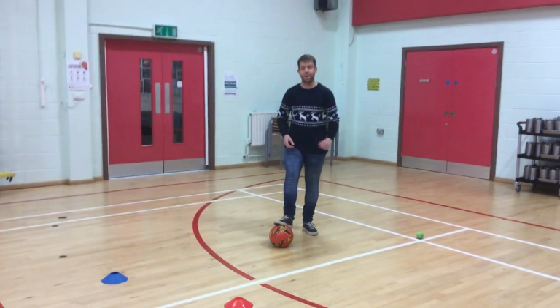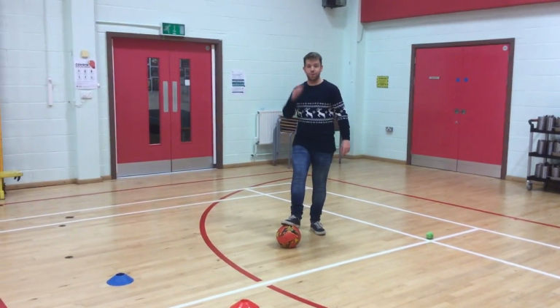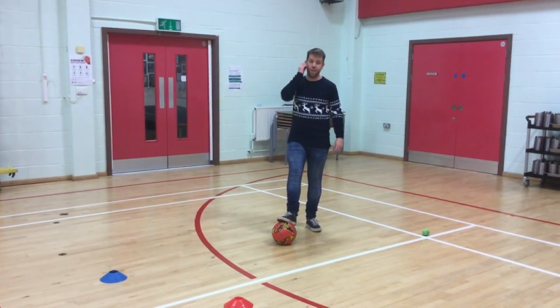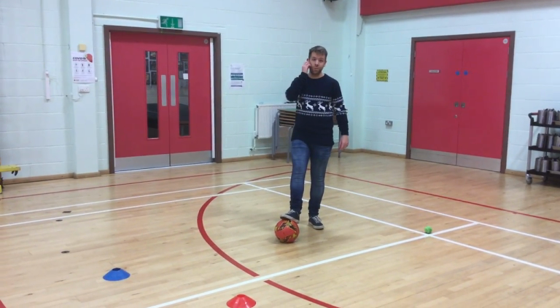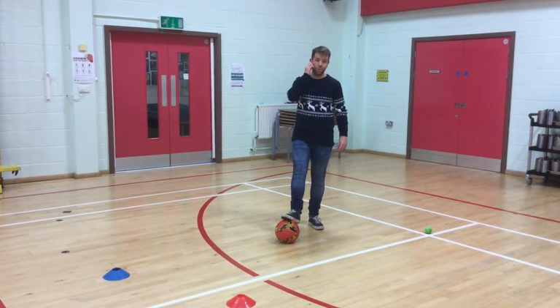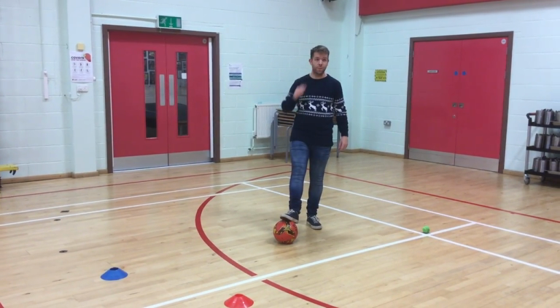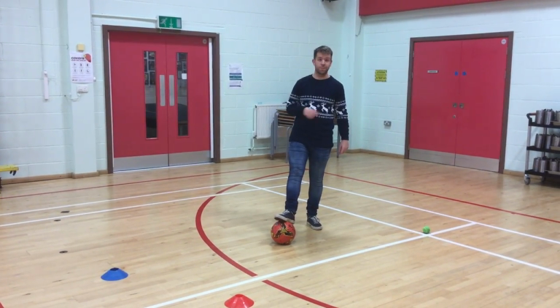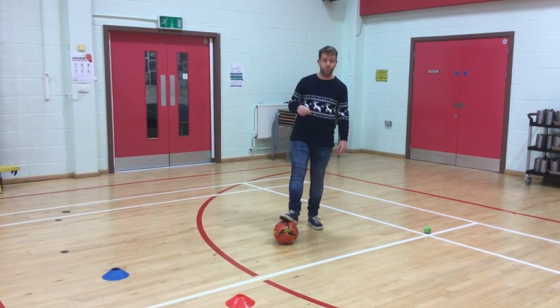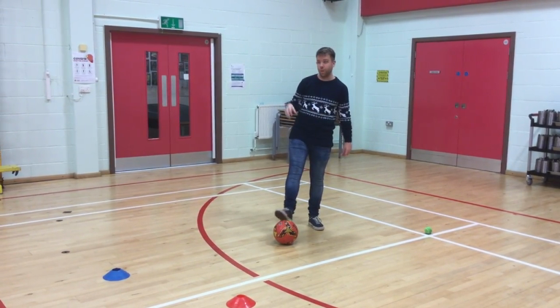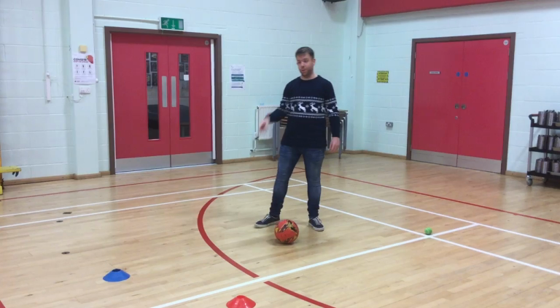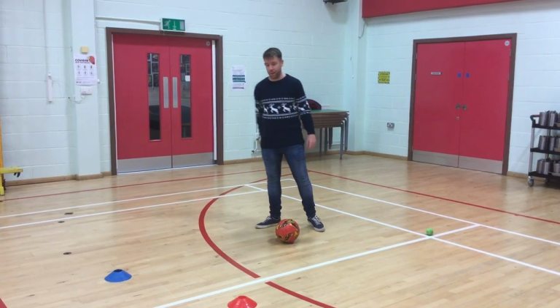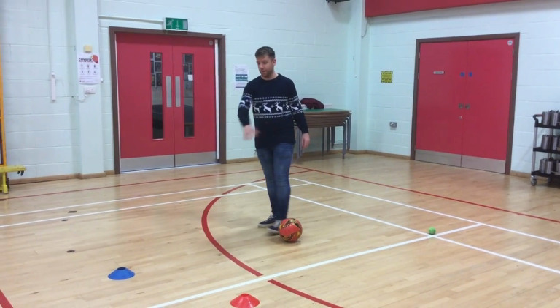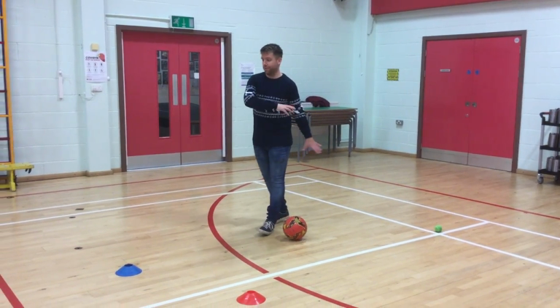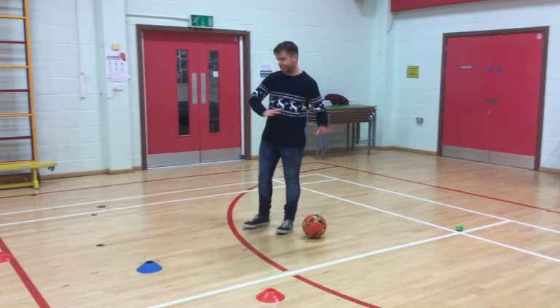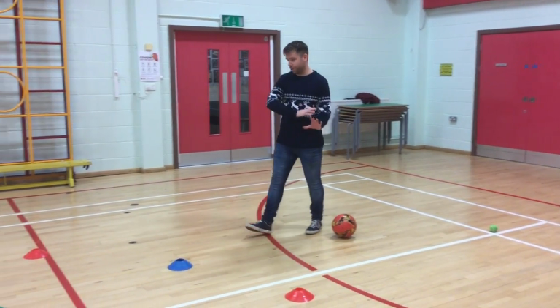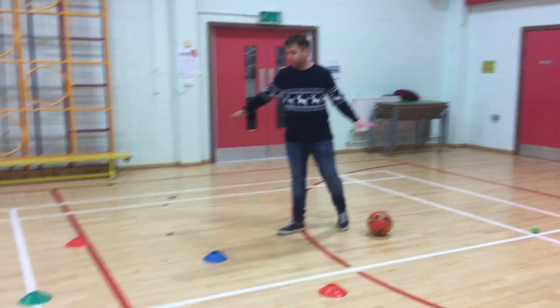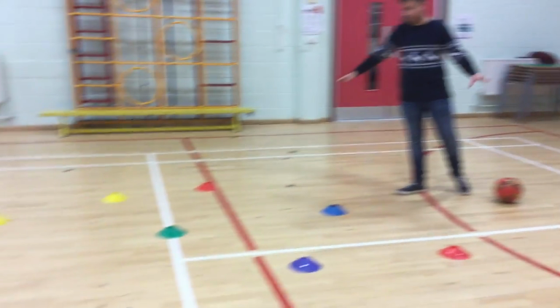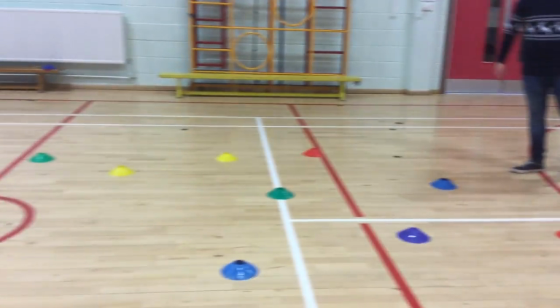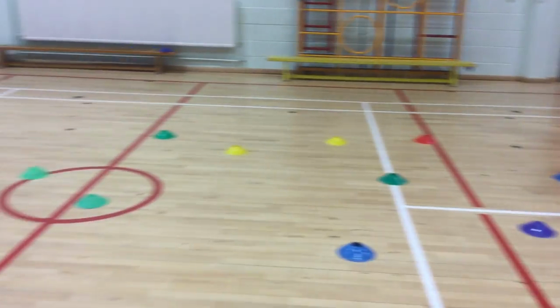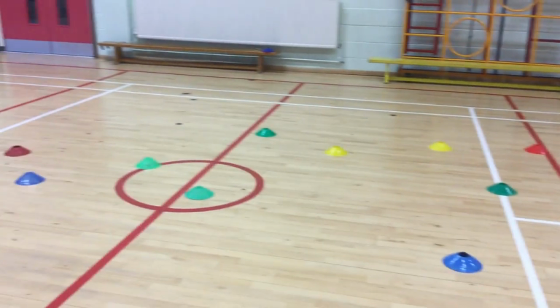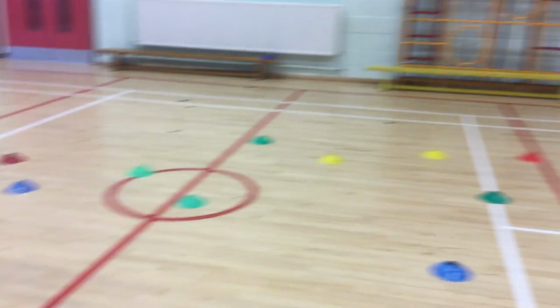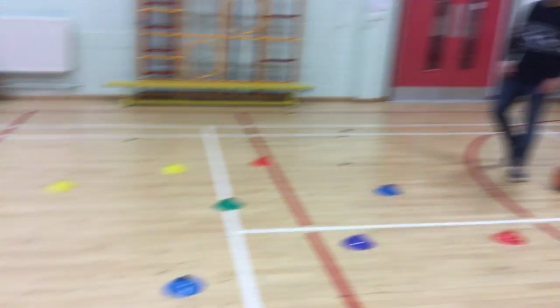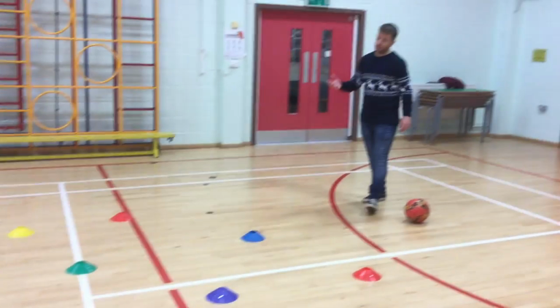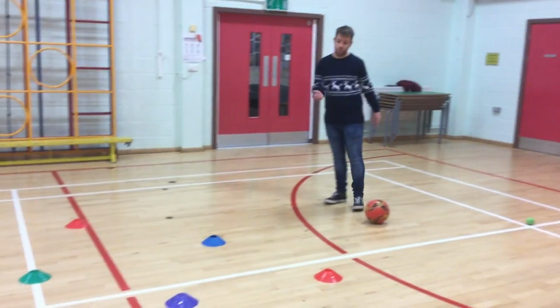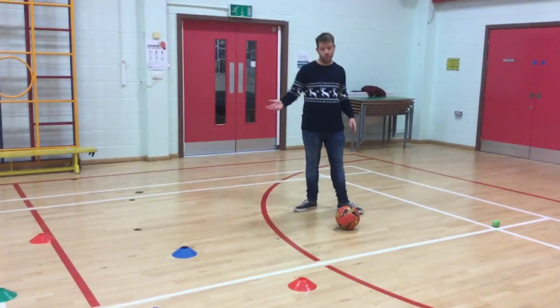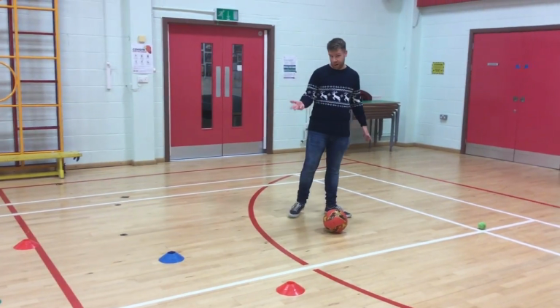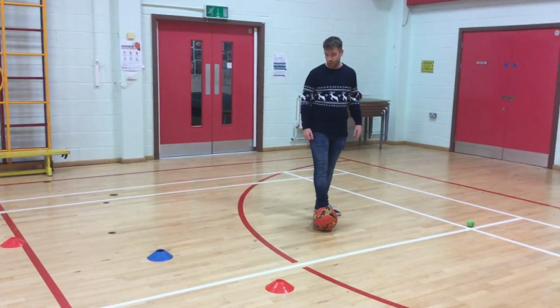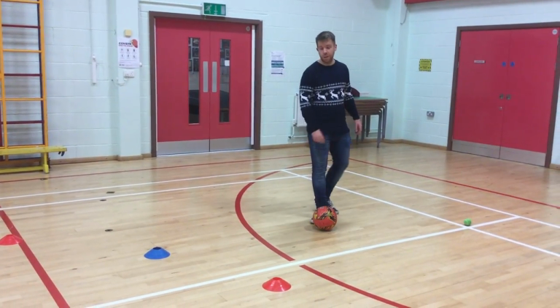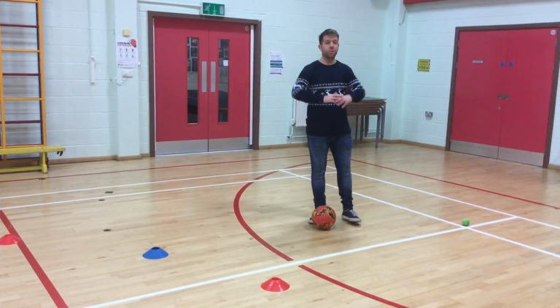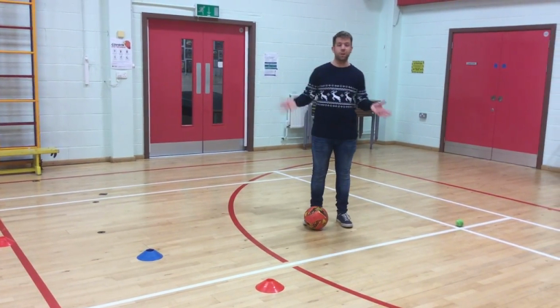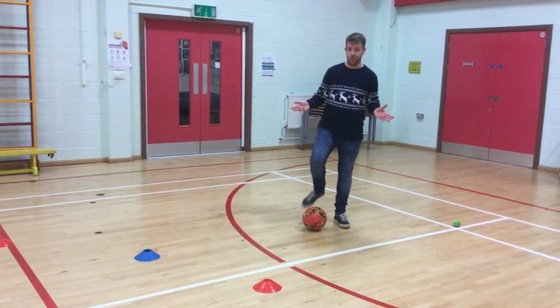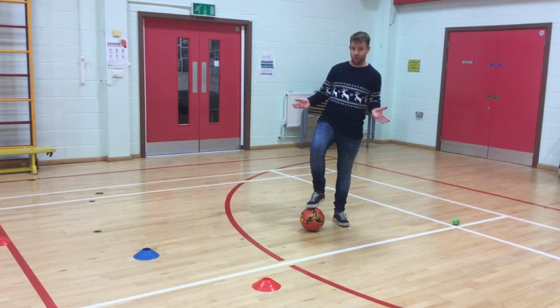Hi children. I'm just going to show you some dribbling activities for football that you can do in your back garden. Now I've scattered lots of cones around in the PE ball, but if you don't have cones, which you might not have at home, you can use any objects in your back garden.